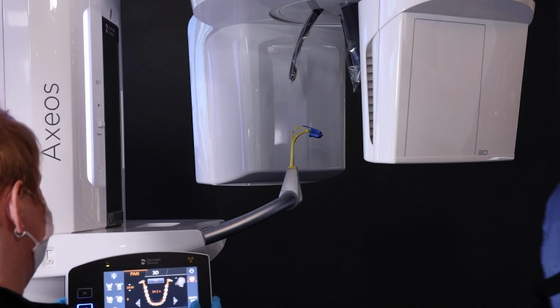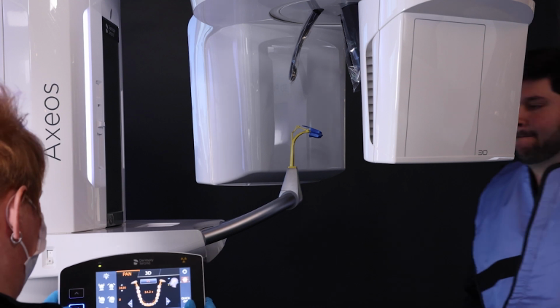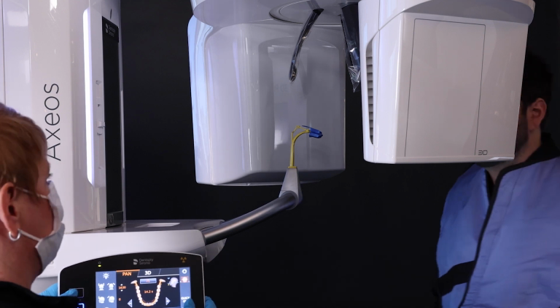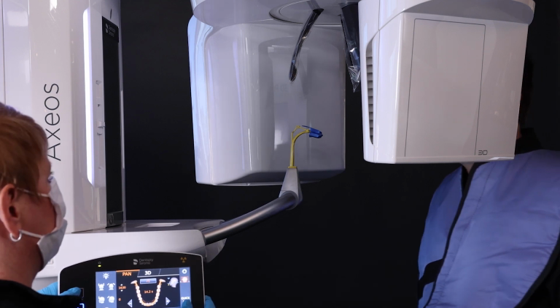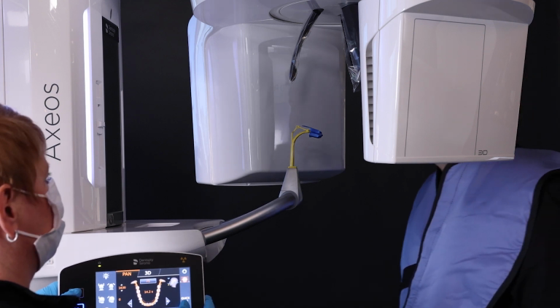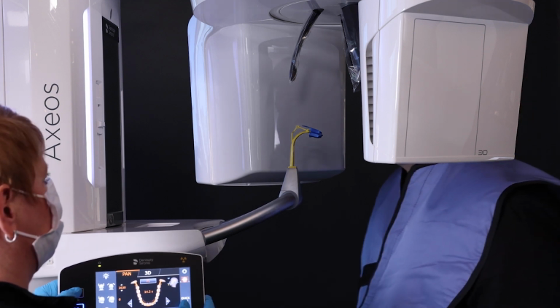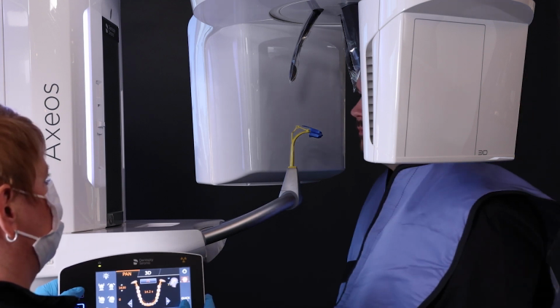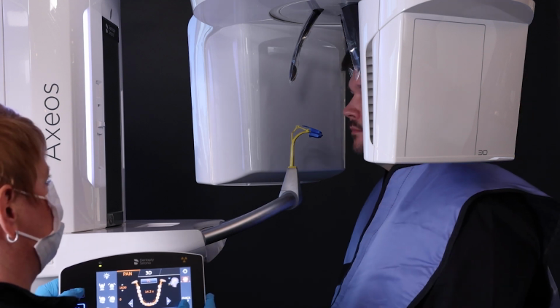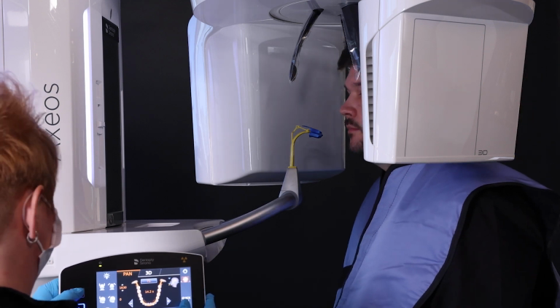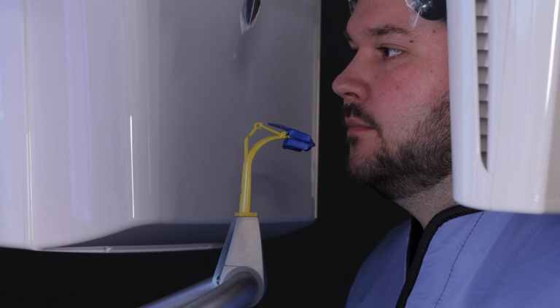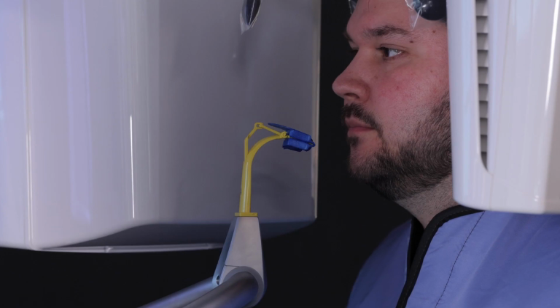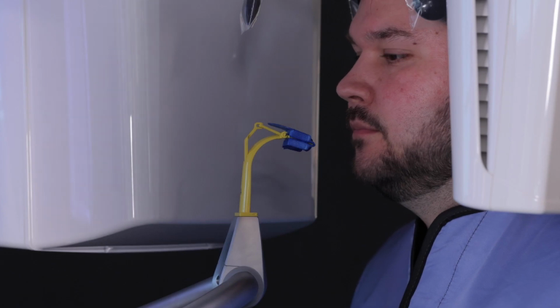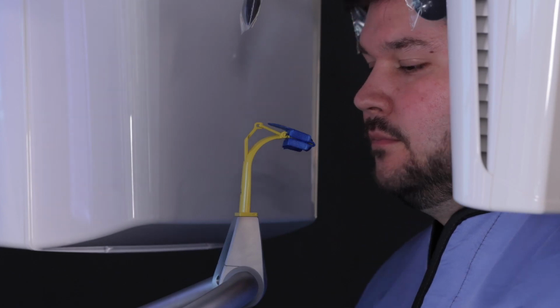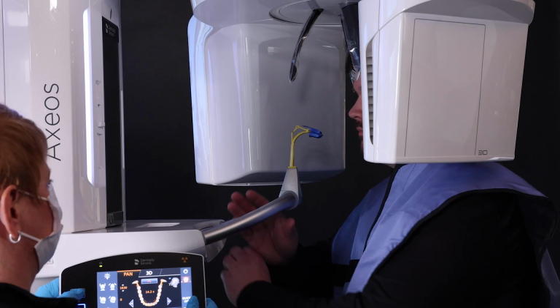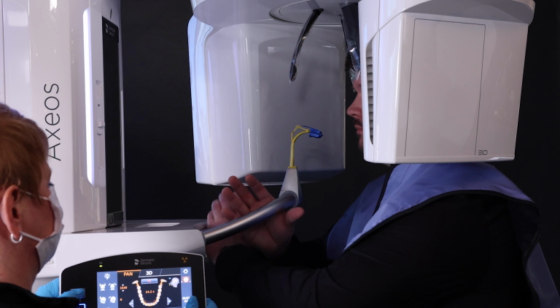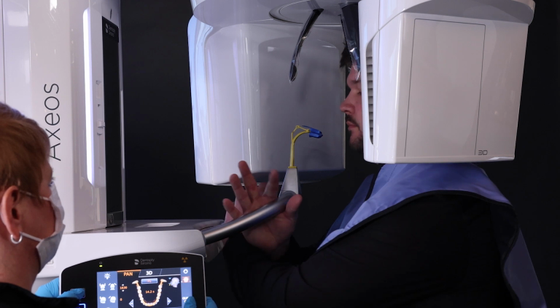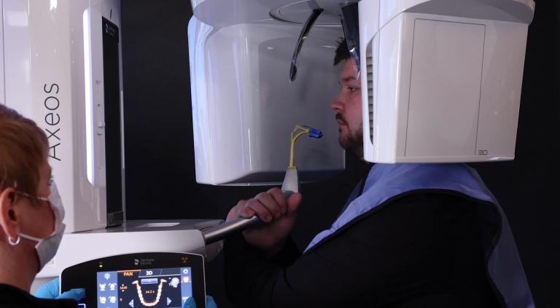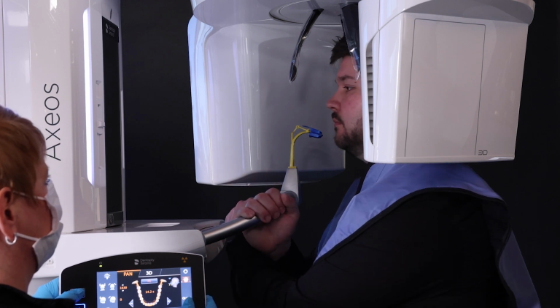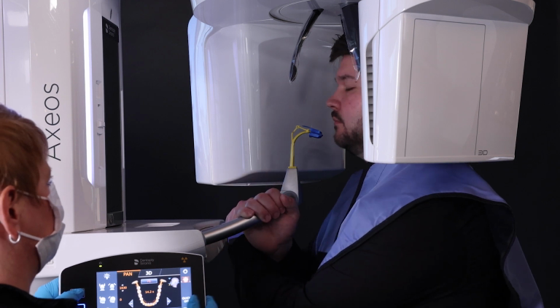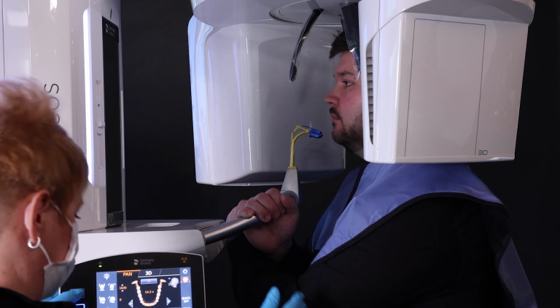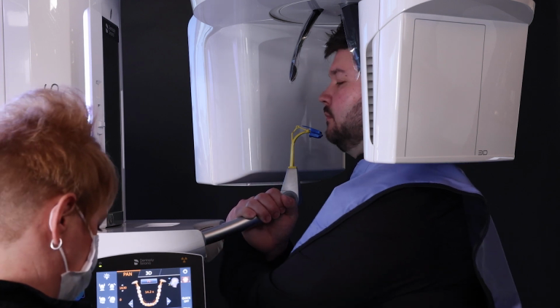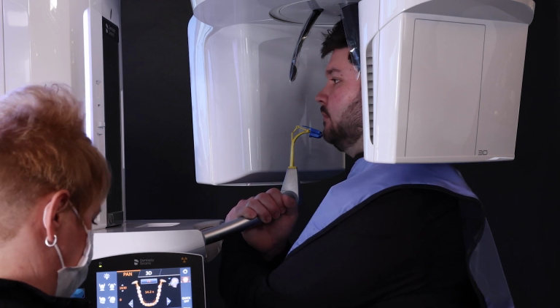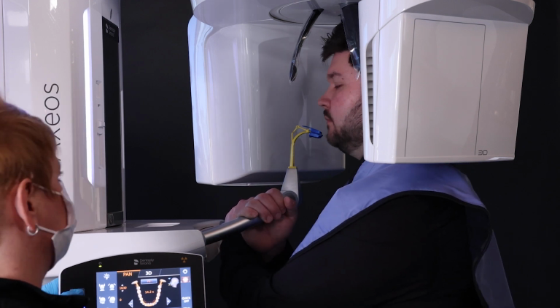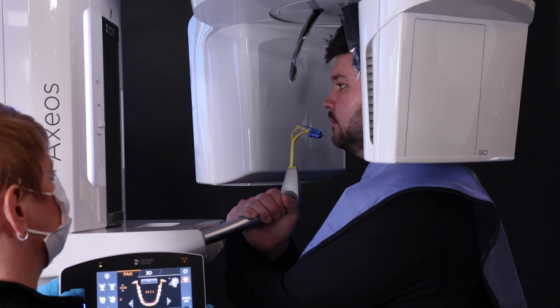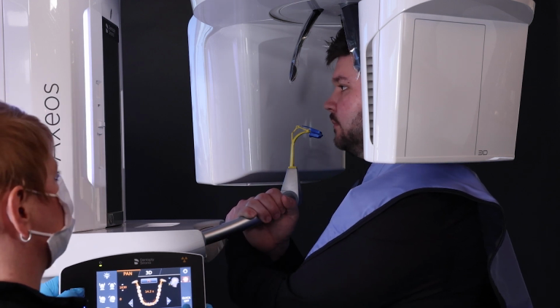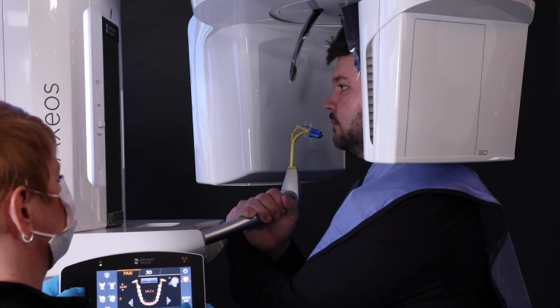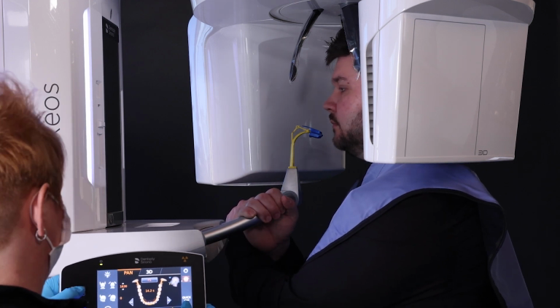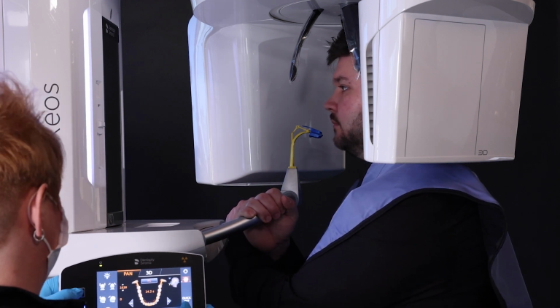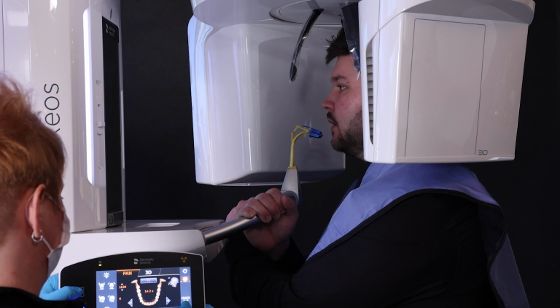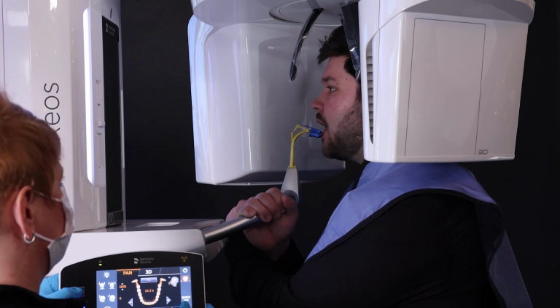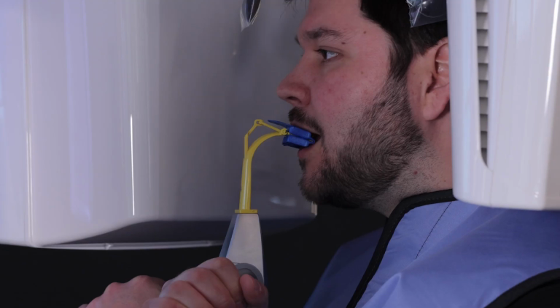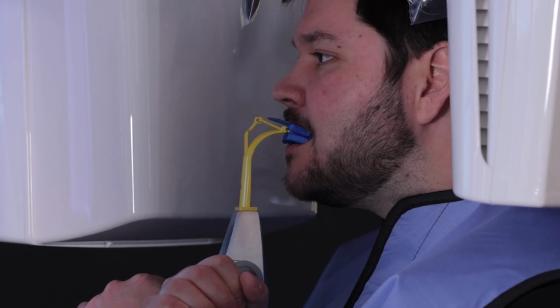Invite the patient to enter the machine and grab the handles appropriately. Have the patient take a half step forward to straighten the spine. Instruct the patient to bite correctly on the blue foam.